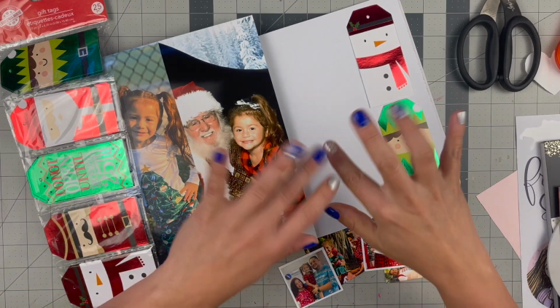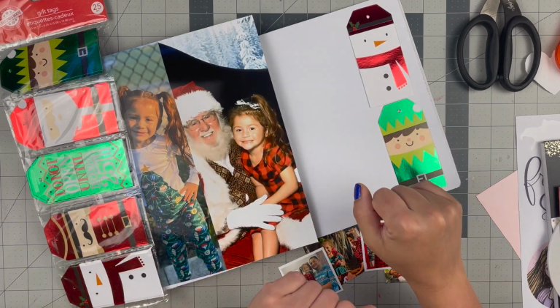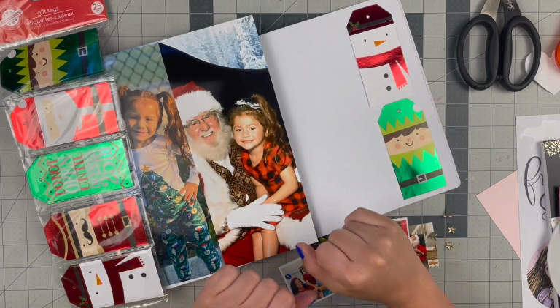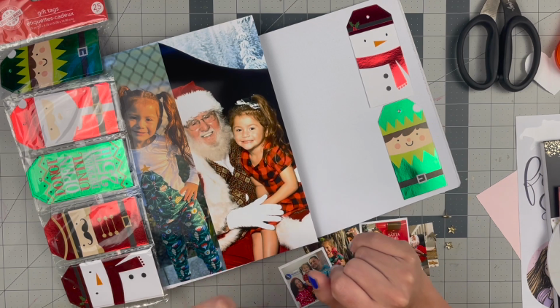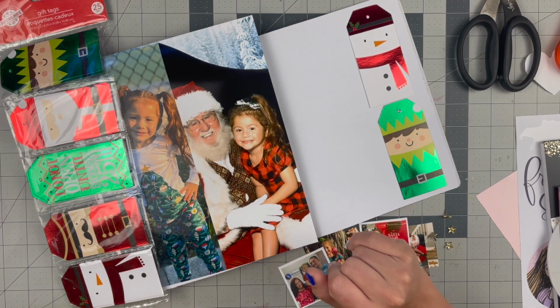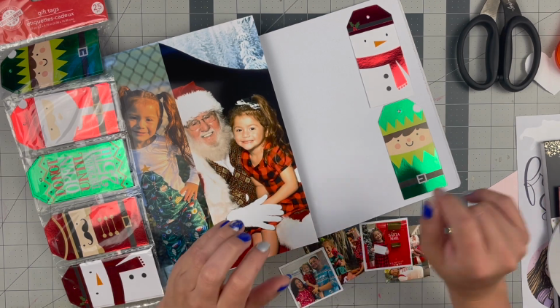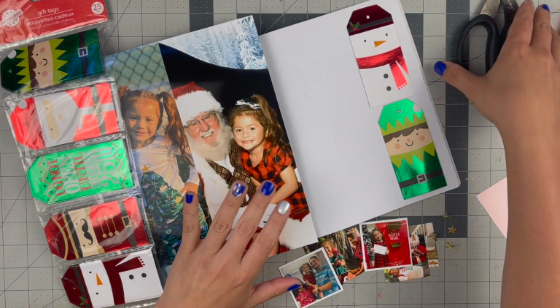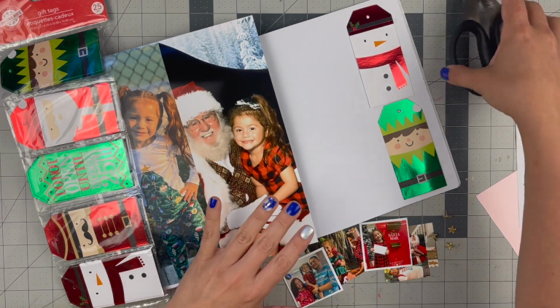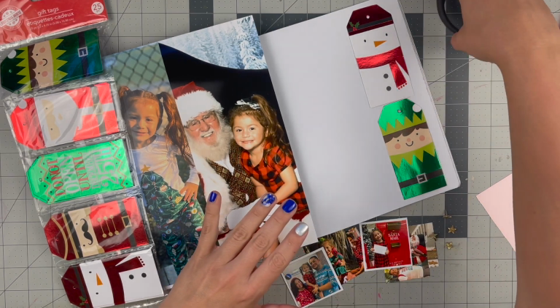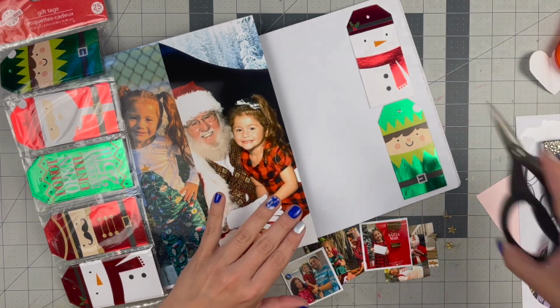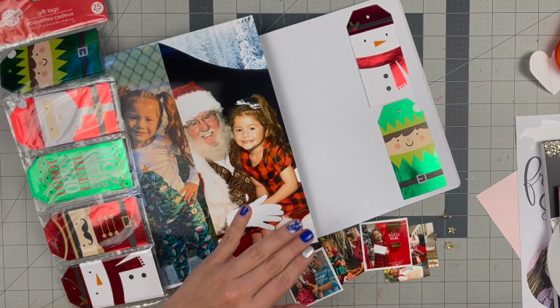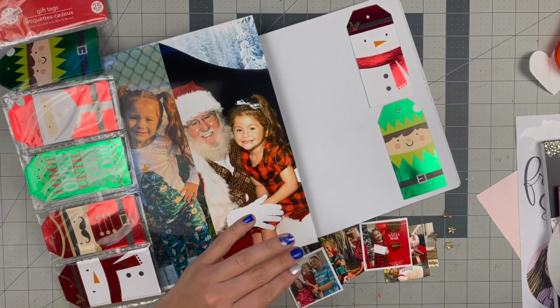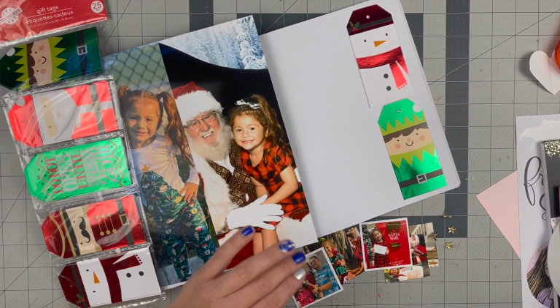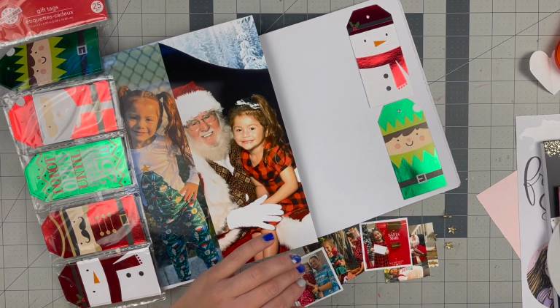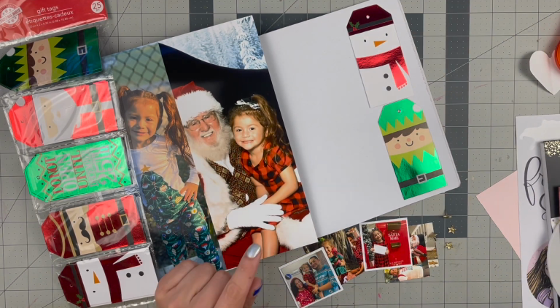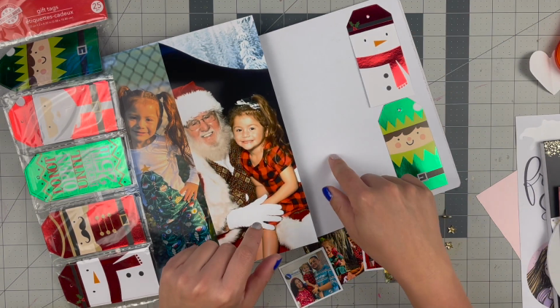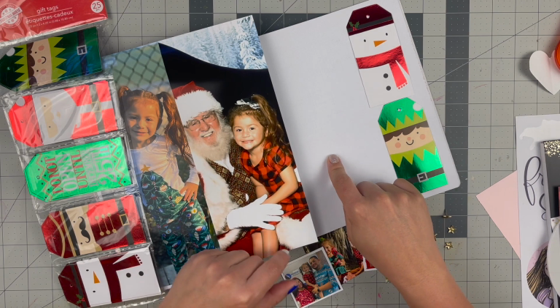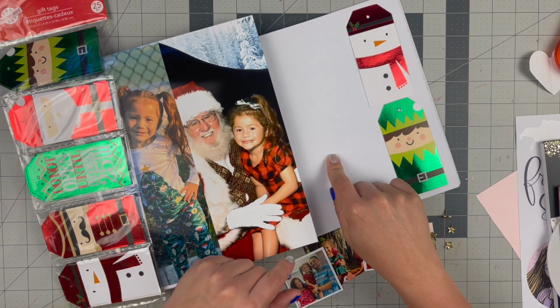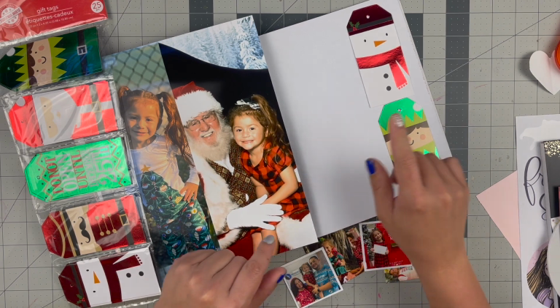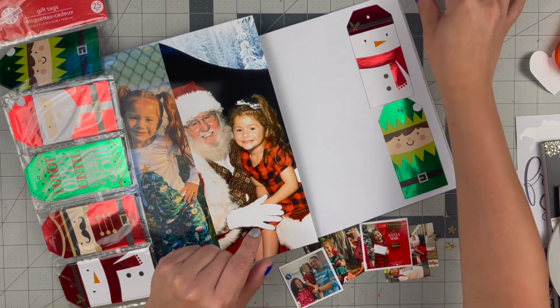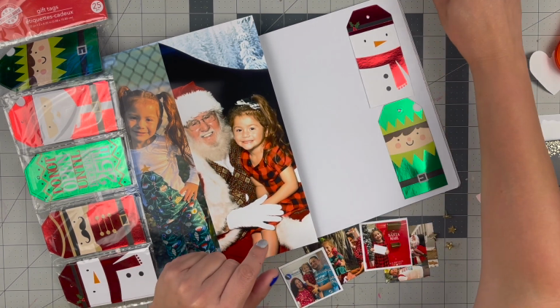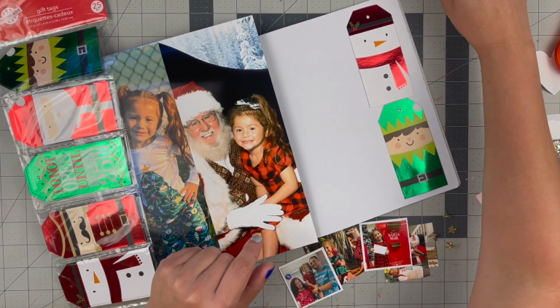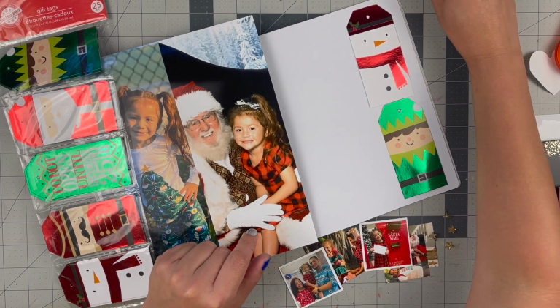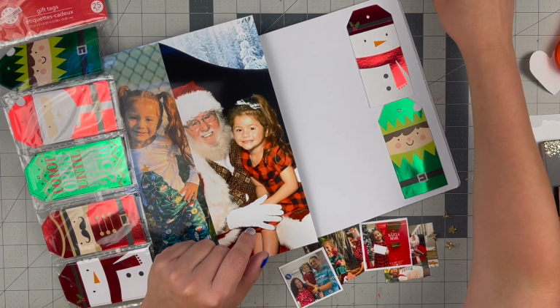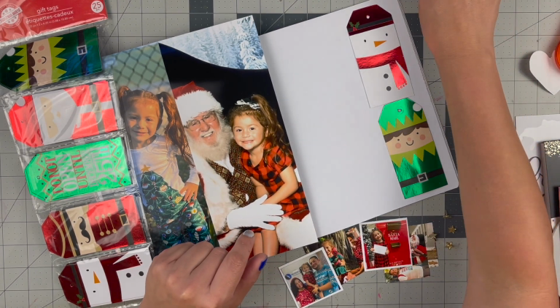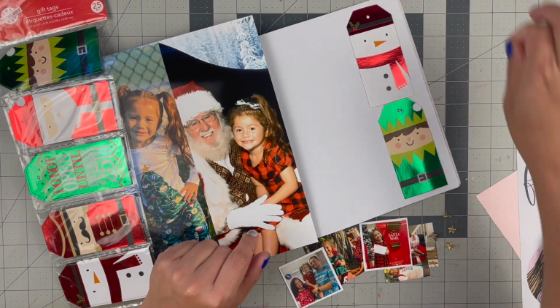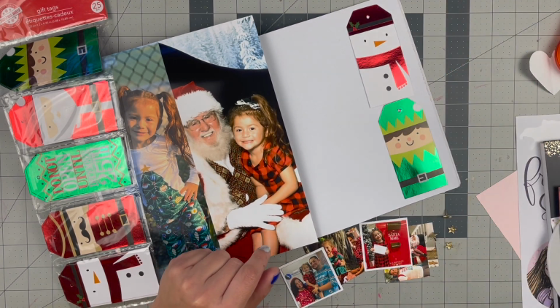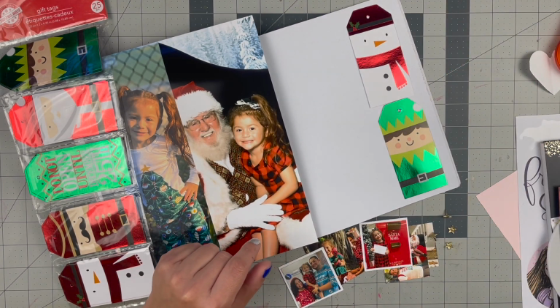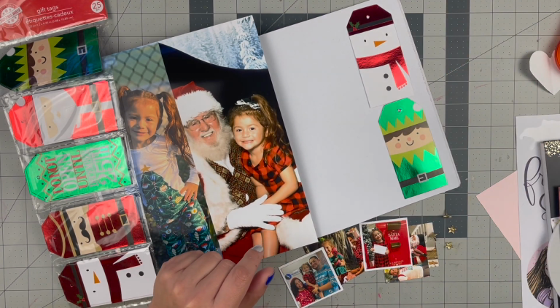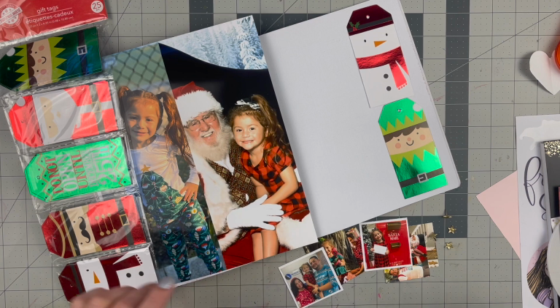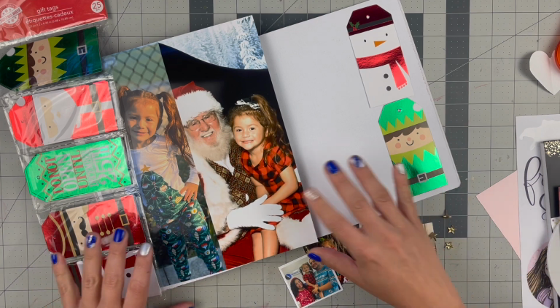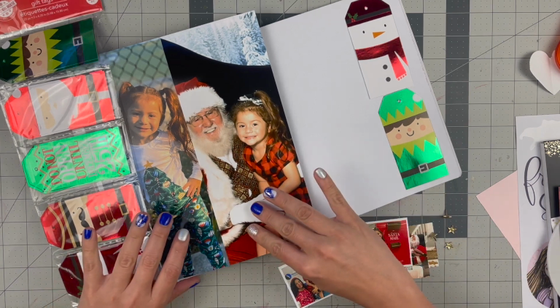Hello, everyone. Welcome back to my channel. For today's video, we are working in my Heidi Swapp Storyline Chapters album. This is the school year one that I am doing for my daughter's year of pre-K.